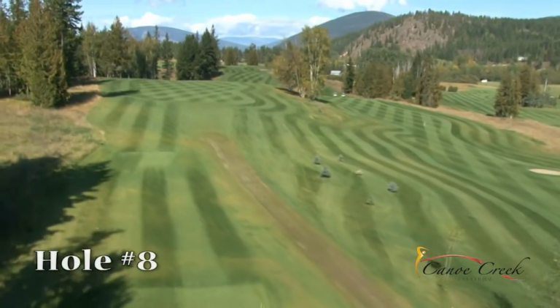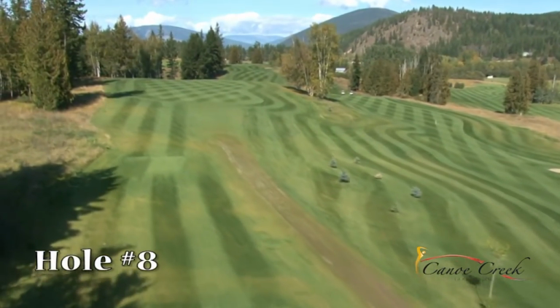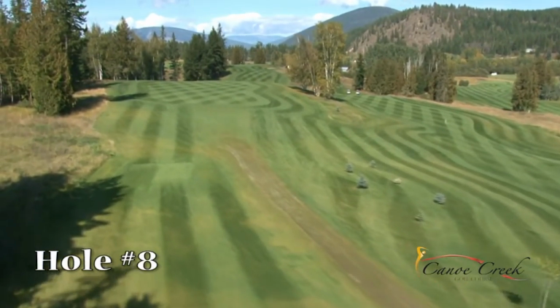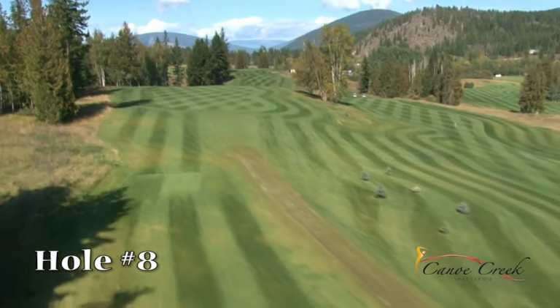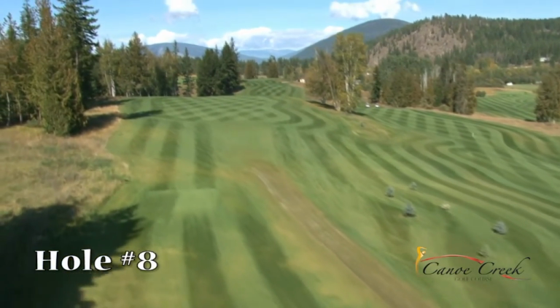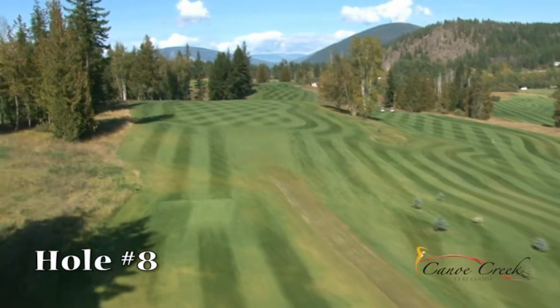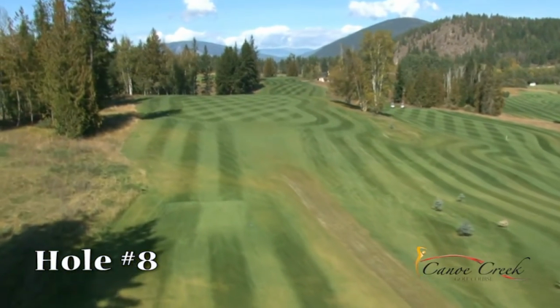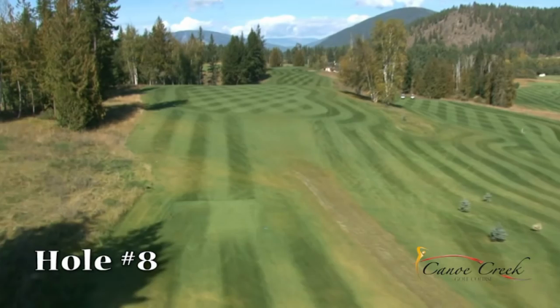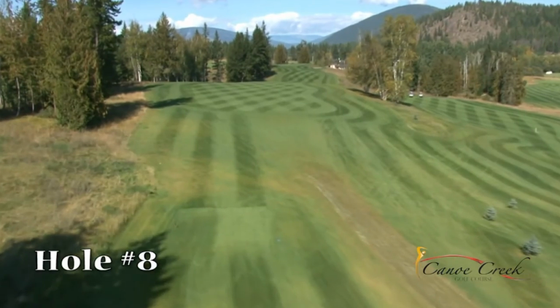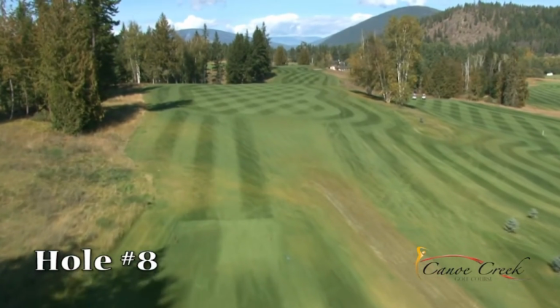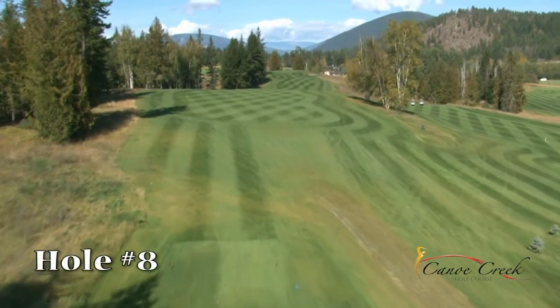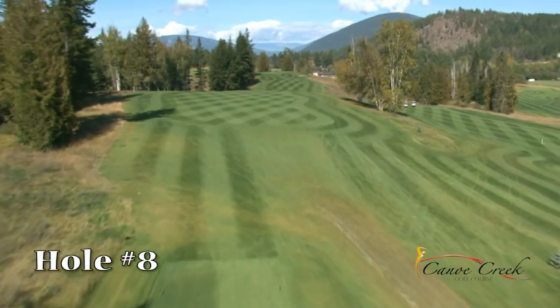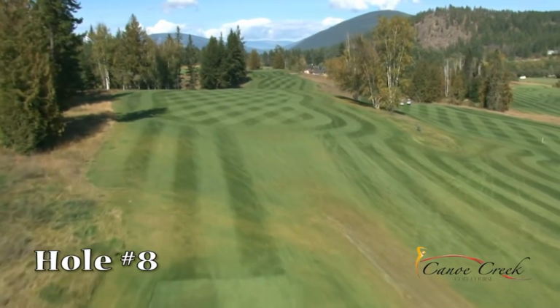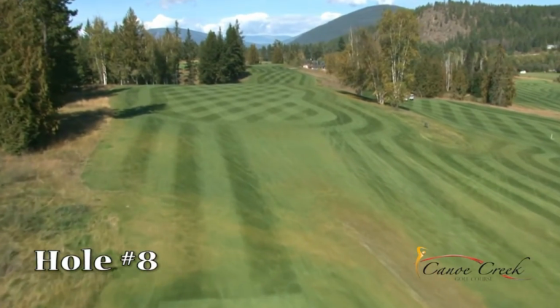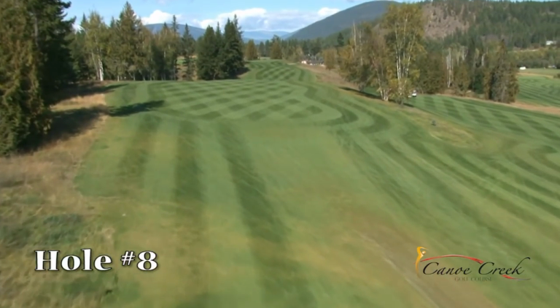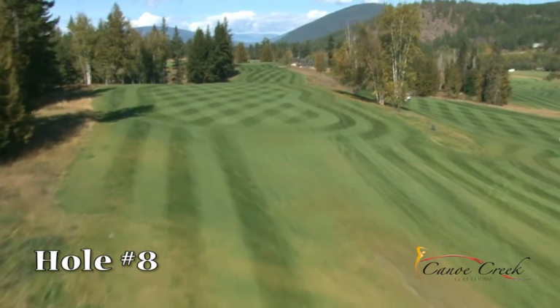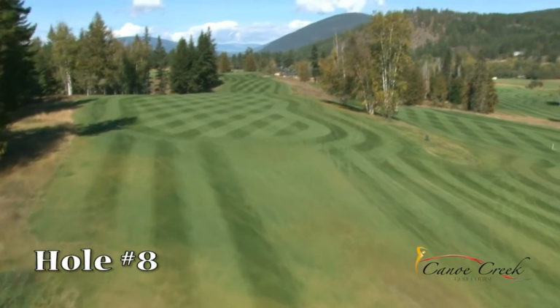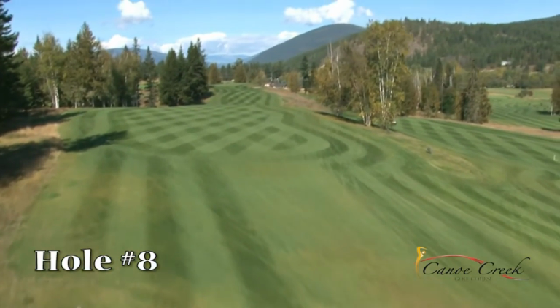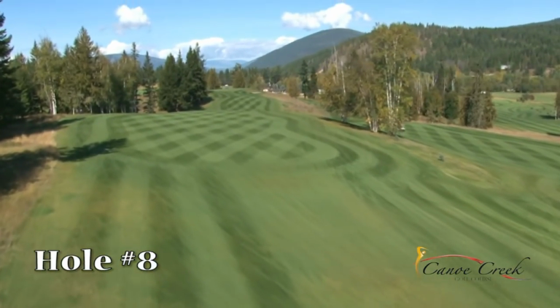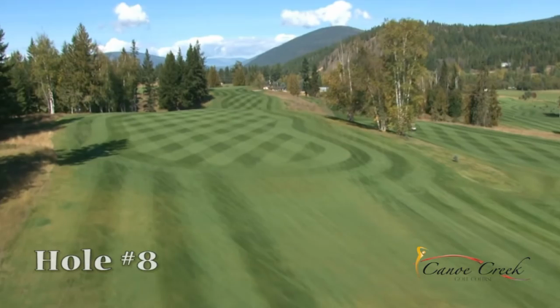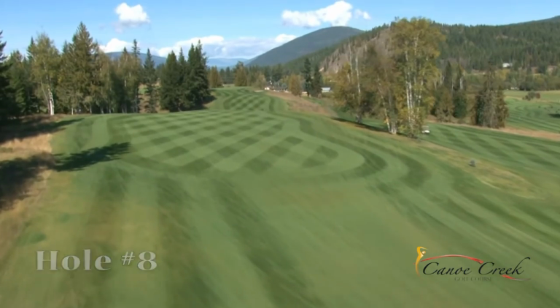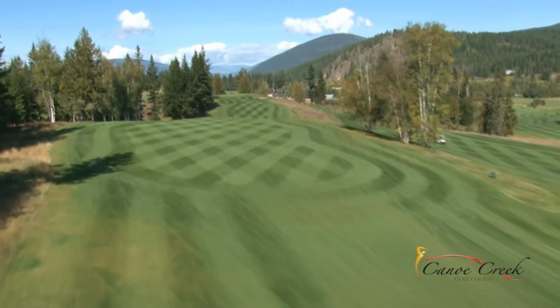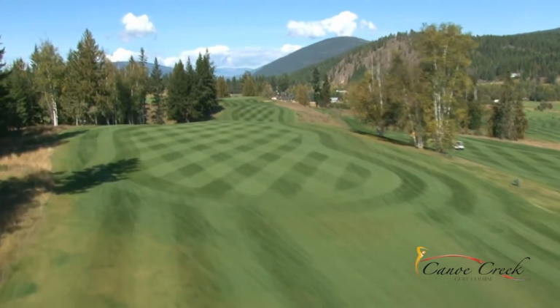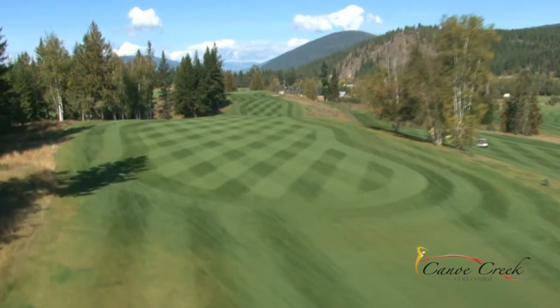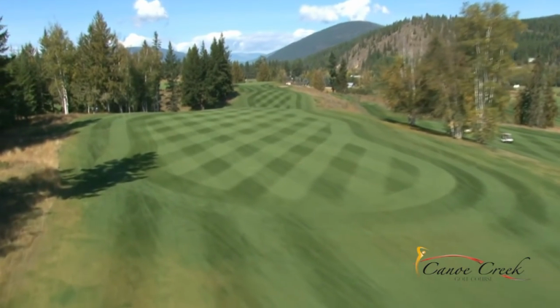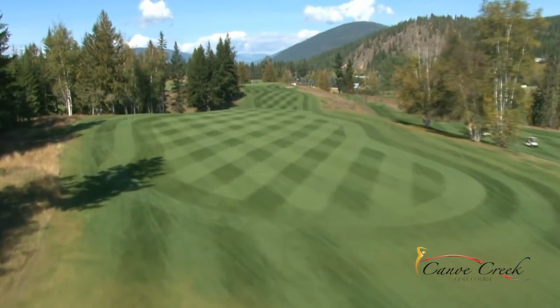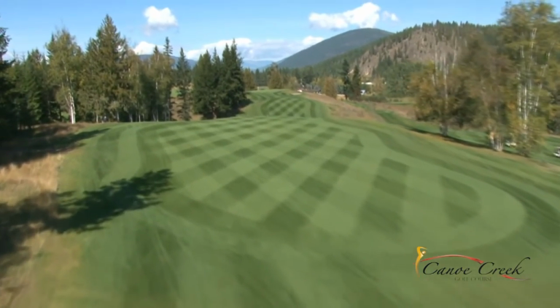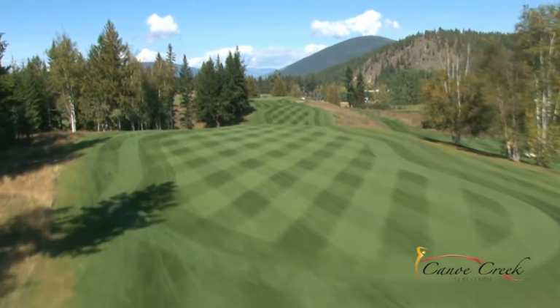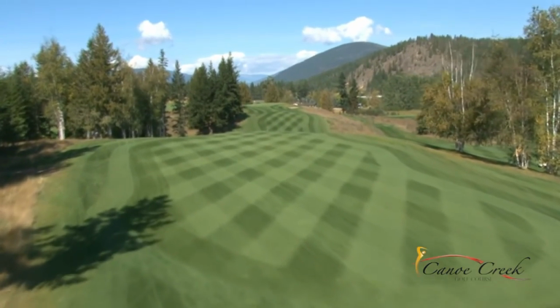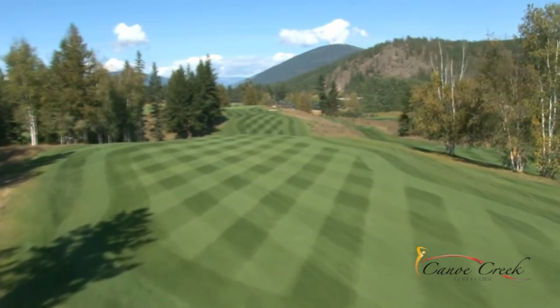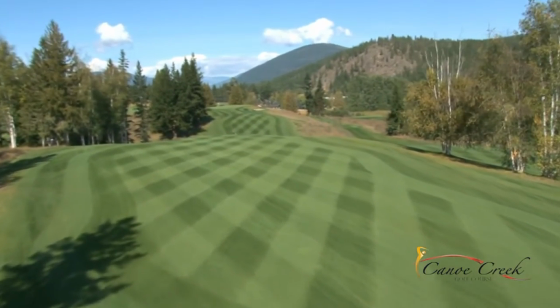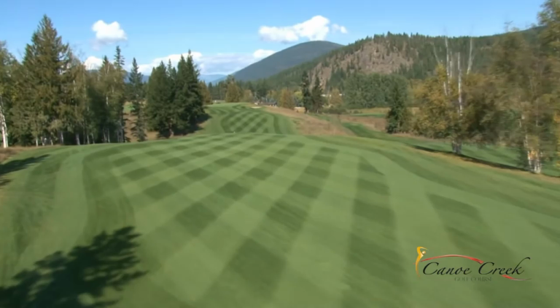Hole number 8 — you have plenty of options off this tee. Either lay back at the top of the hill and have a clear look at the green, or smash a drive to the bottom and take the shorter club but severely uphill approach. This green demands accuracy as the bunker to the right is the deepest on the course.